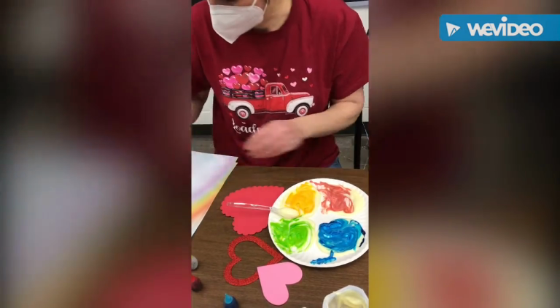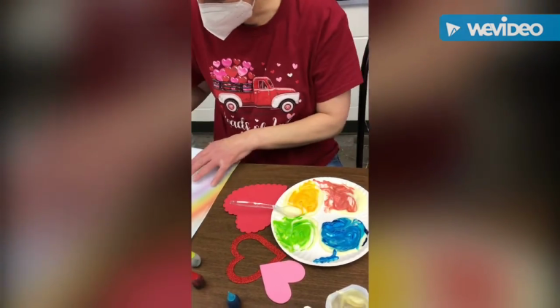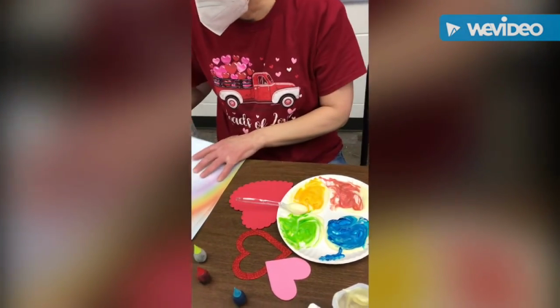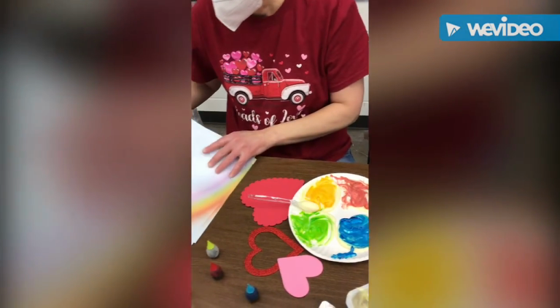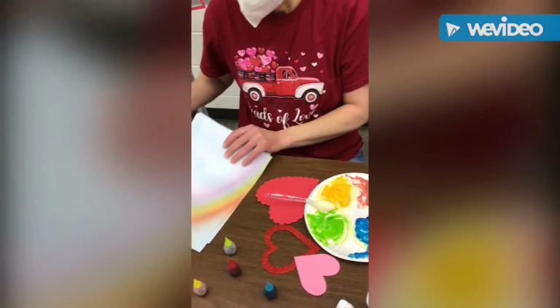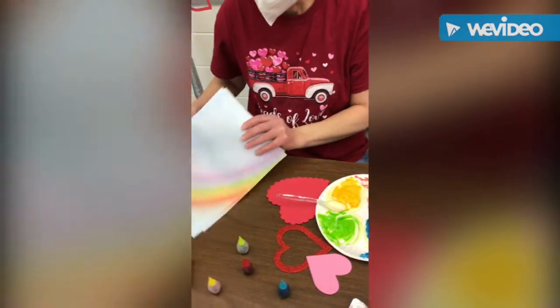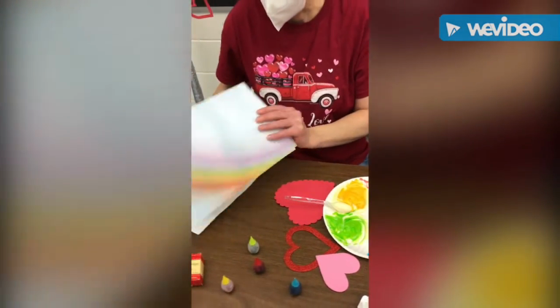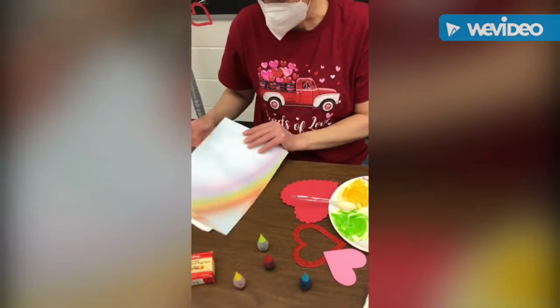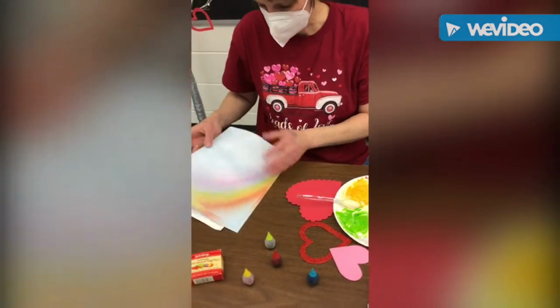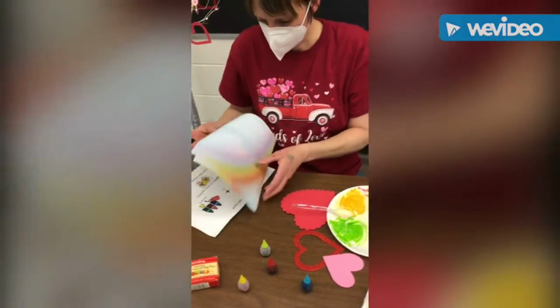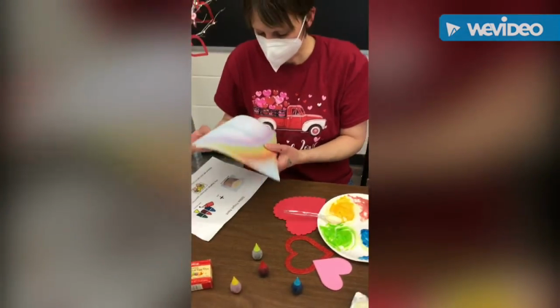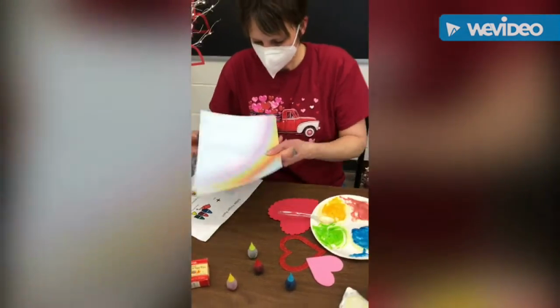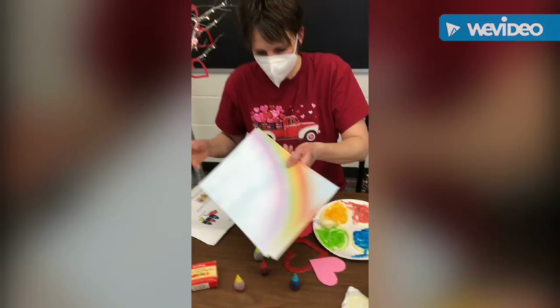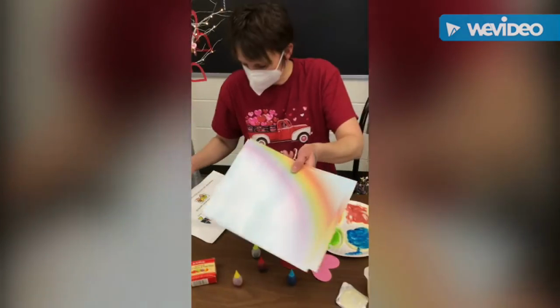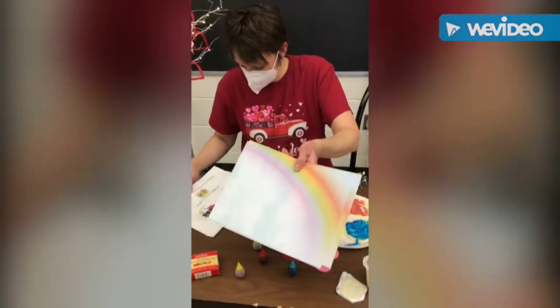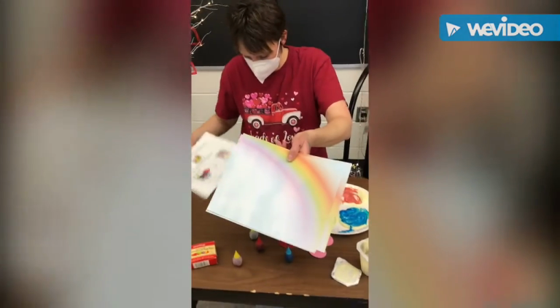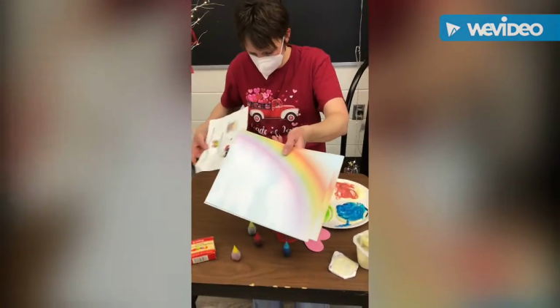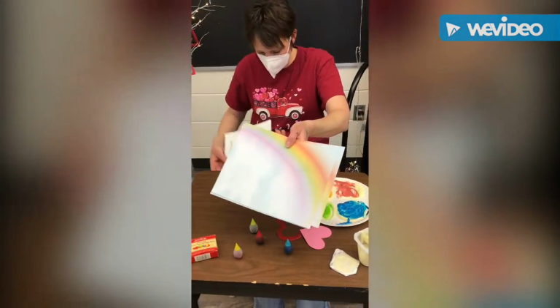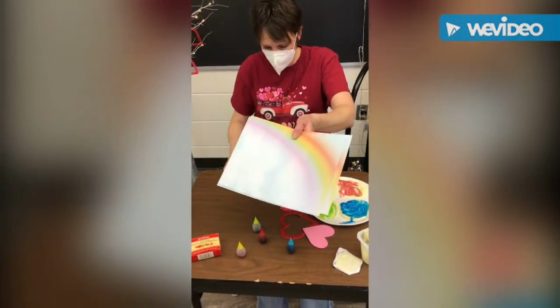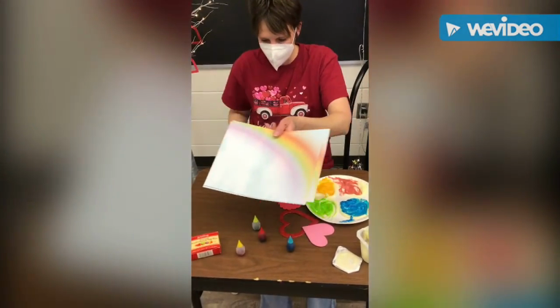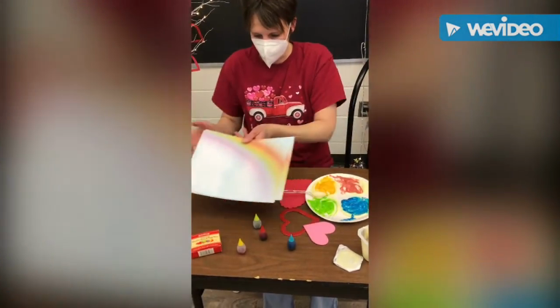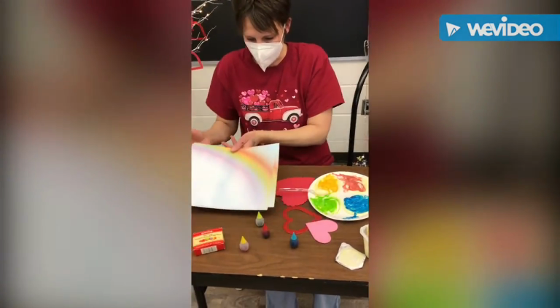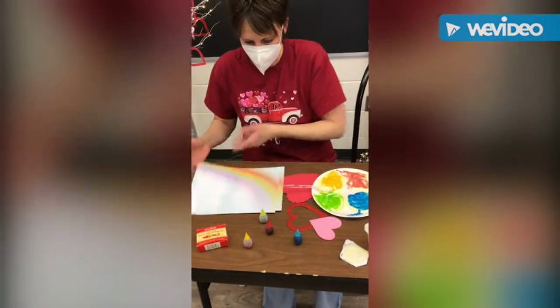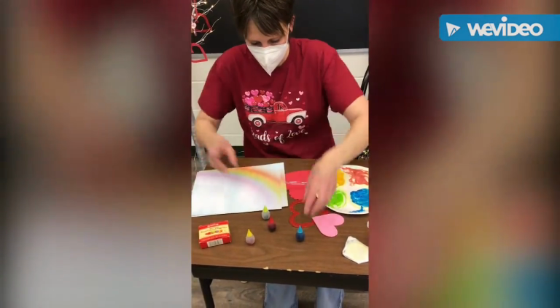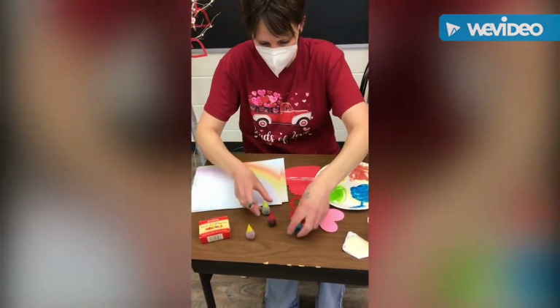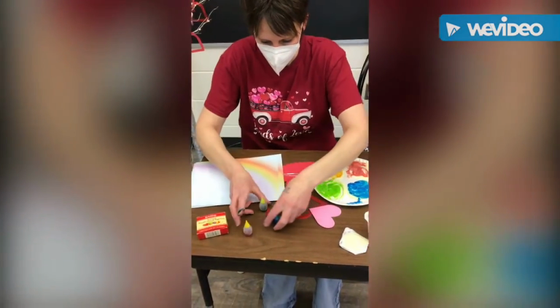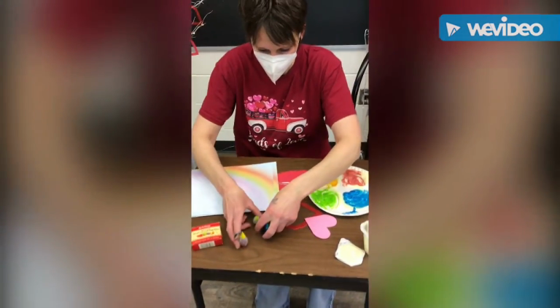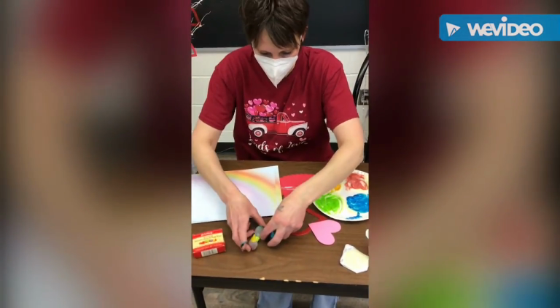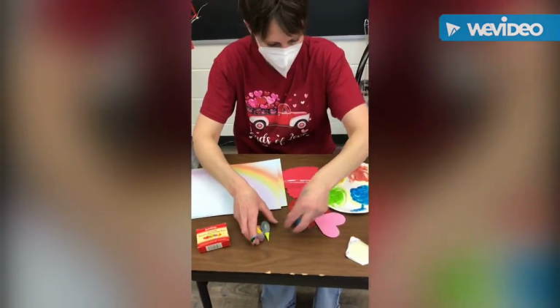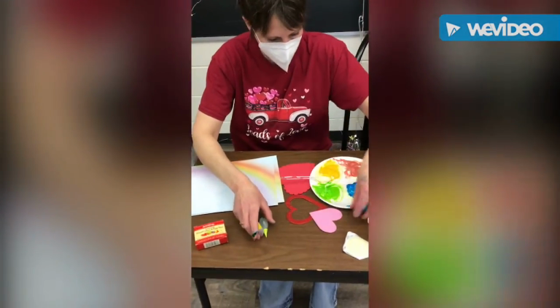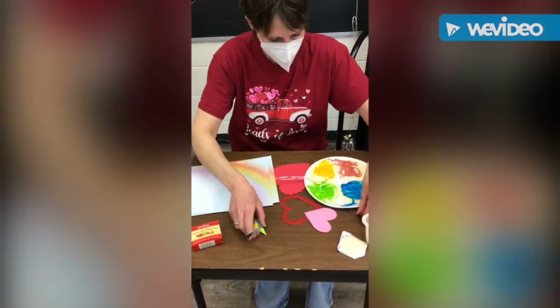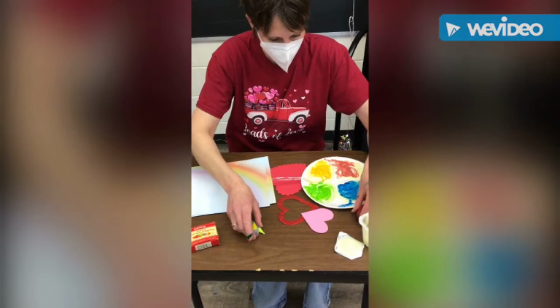Mel has some rainbow paper. Let's see if you can go ahead and move these so you can see.